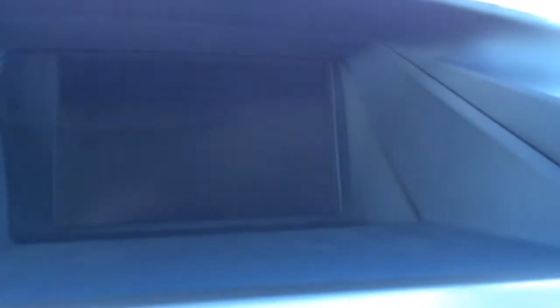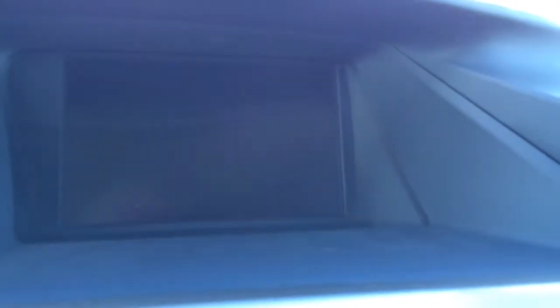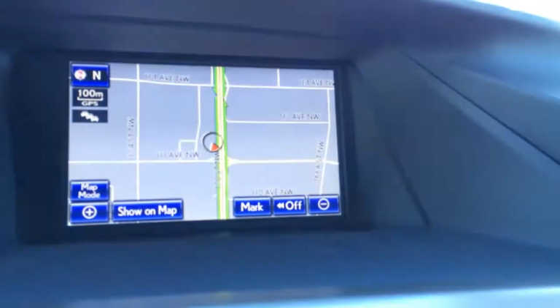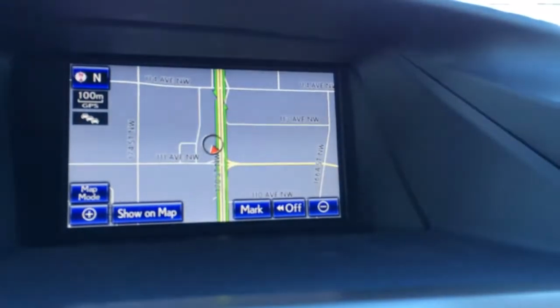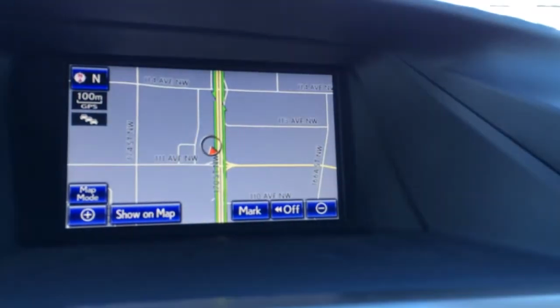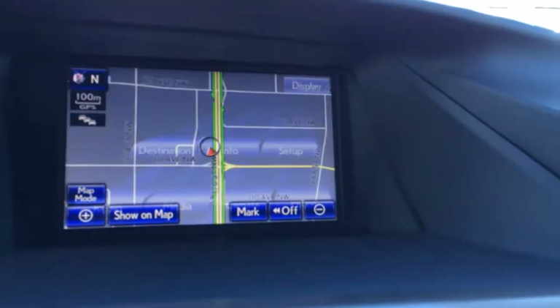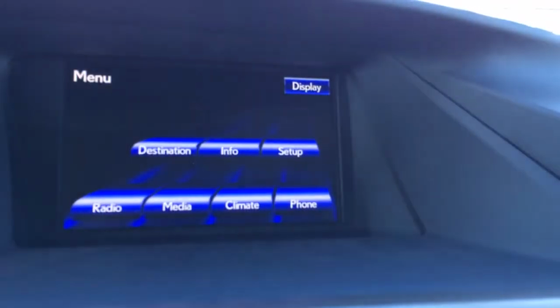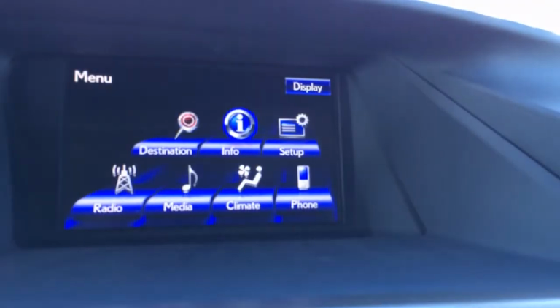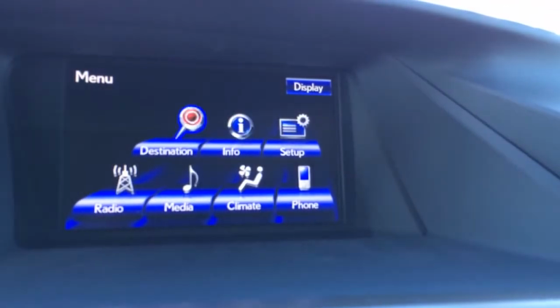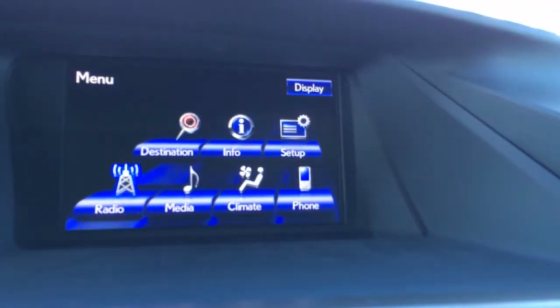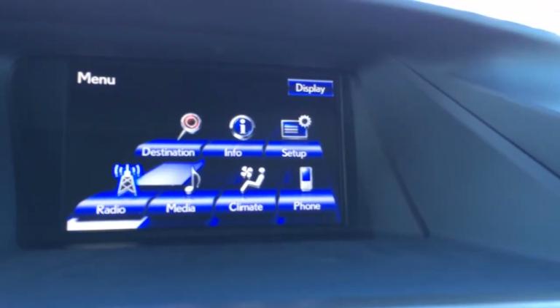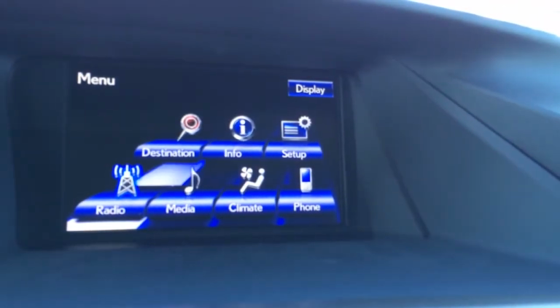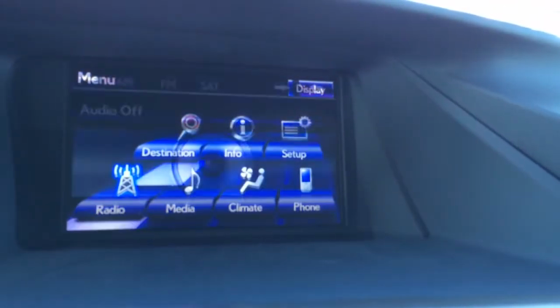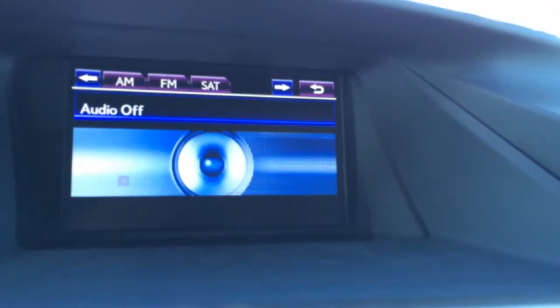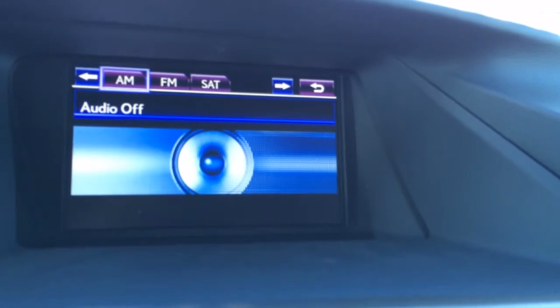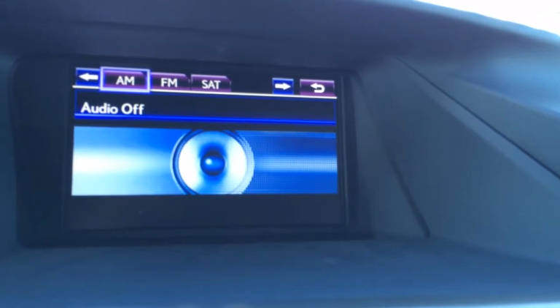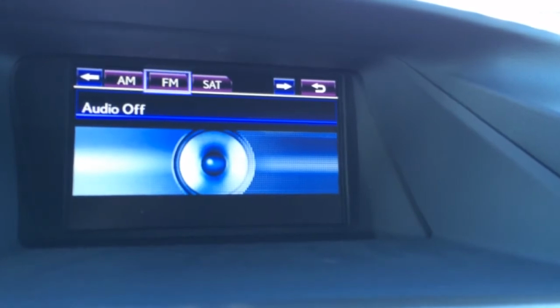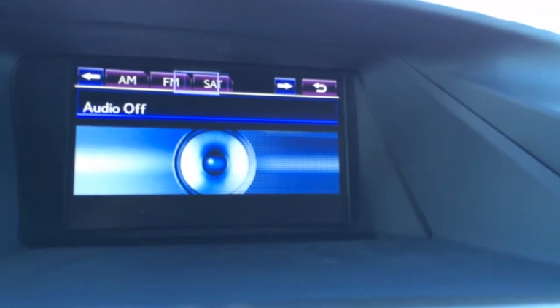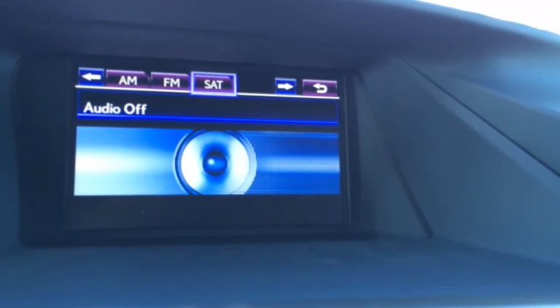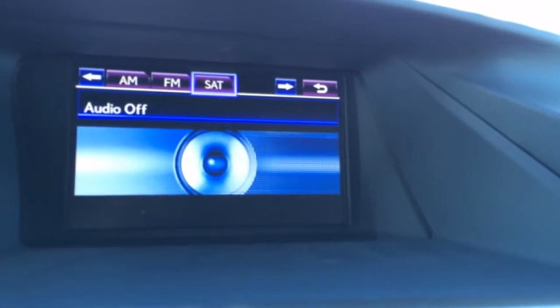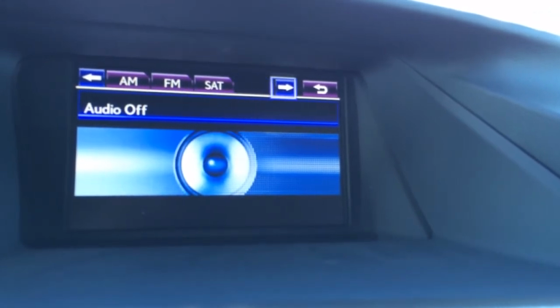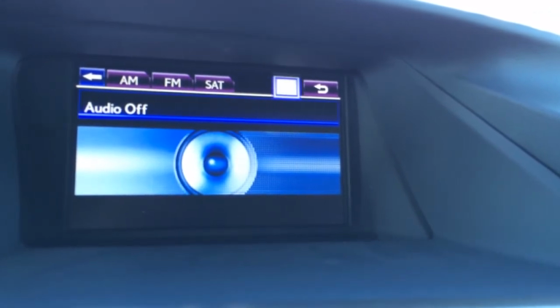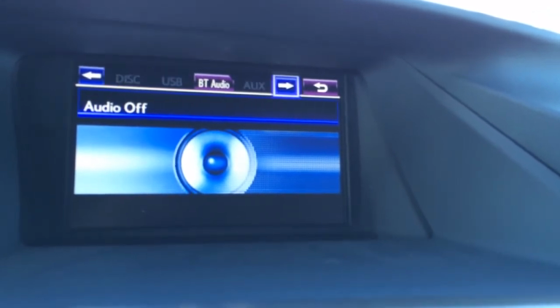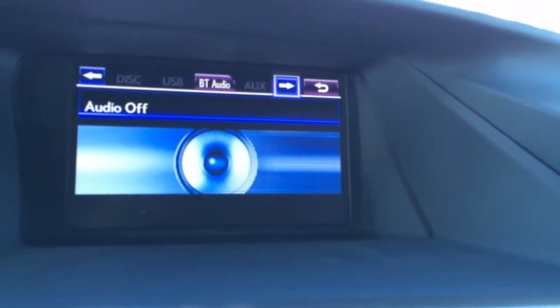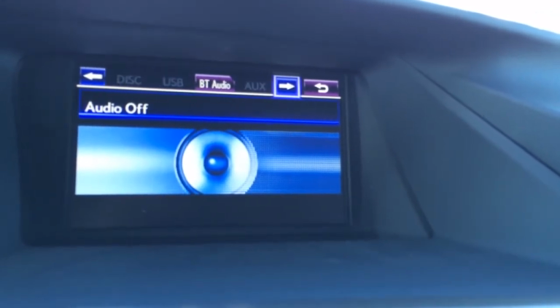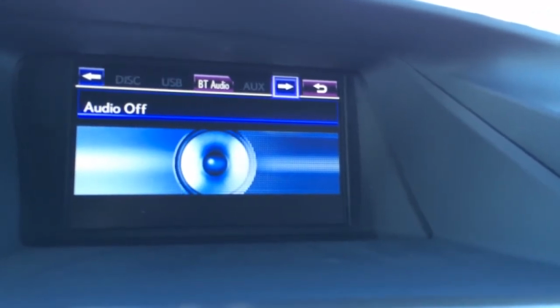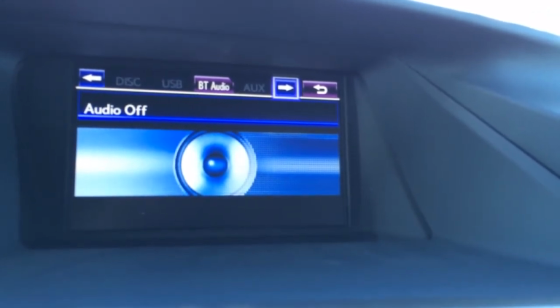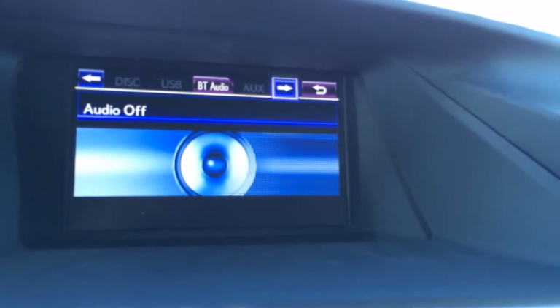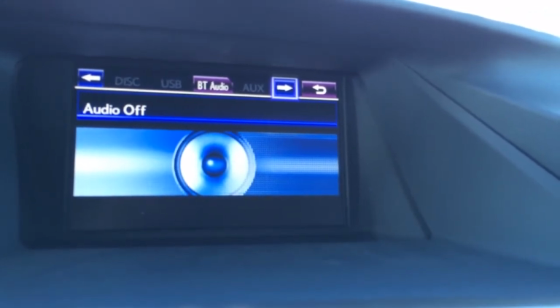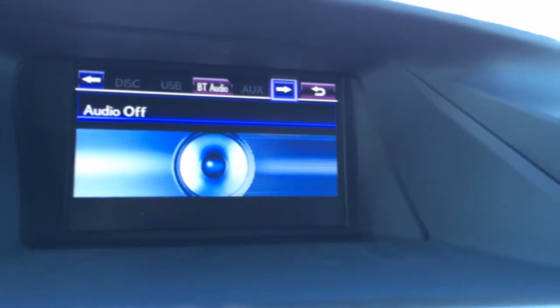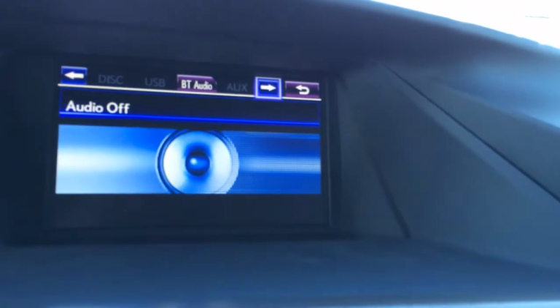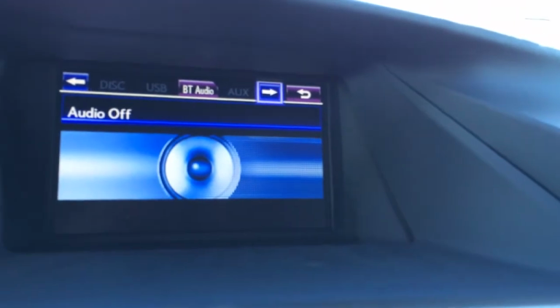For your audio, you have a 15-speaker Mark Levinson audio system with rear subwoofer and surround sound. It supports AM, FM, satellite, CD, DVD, USB, and auxiliary.